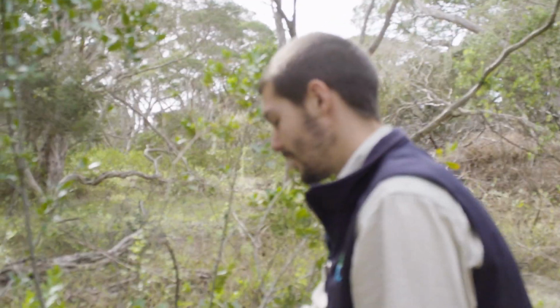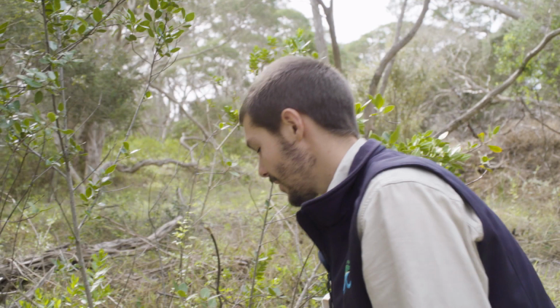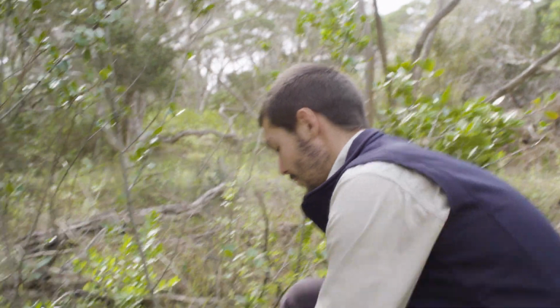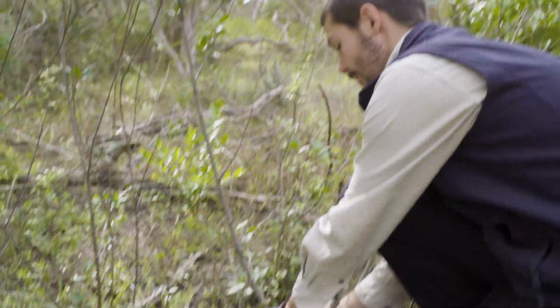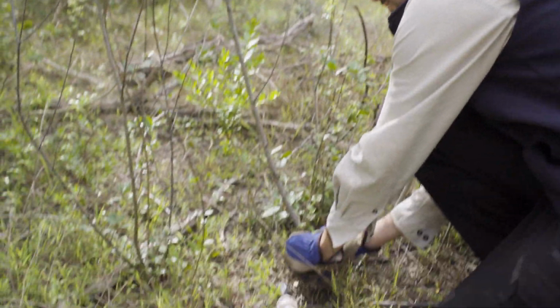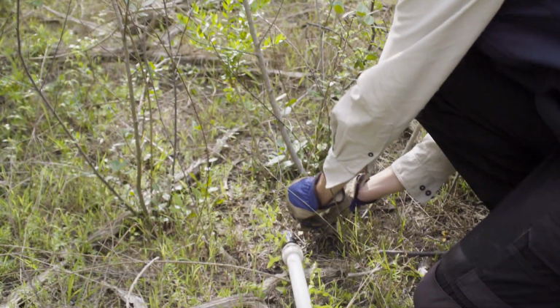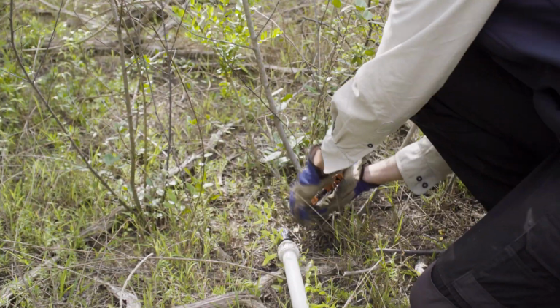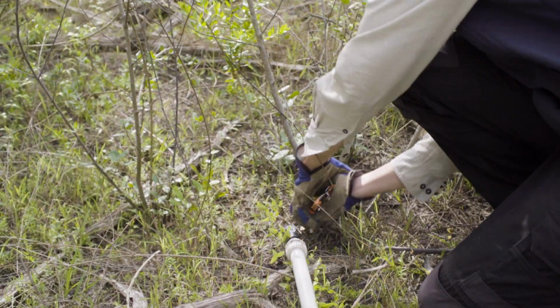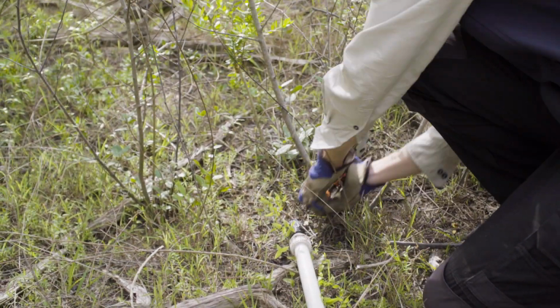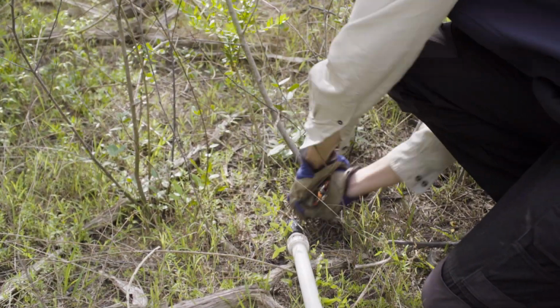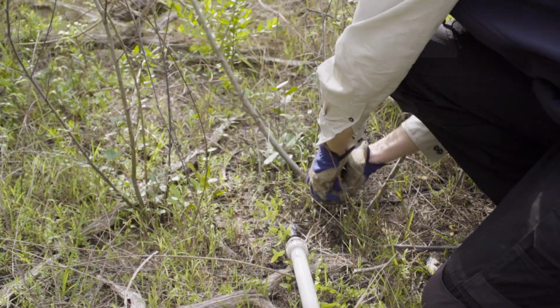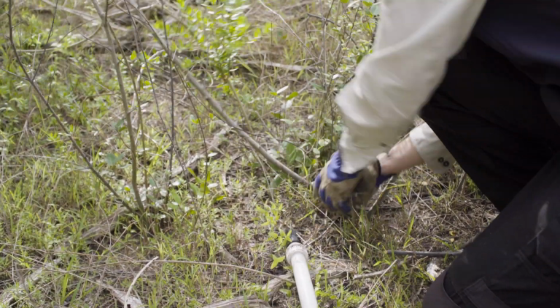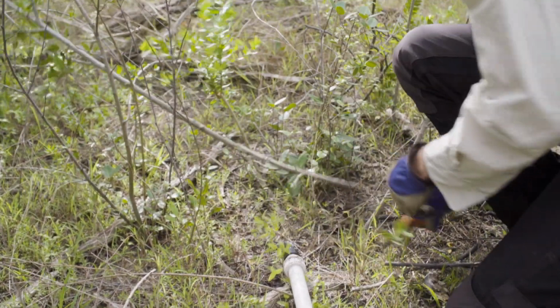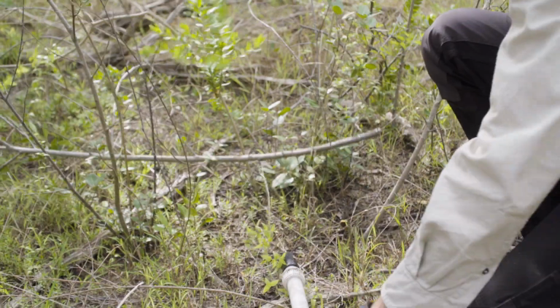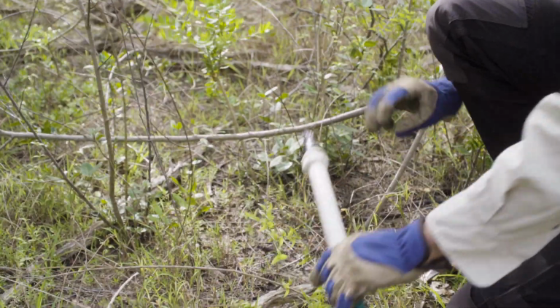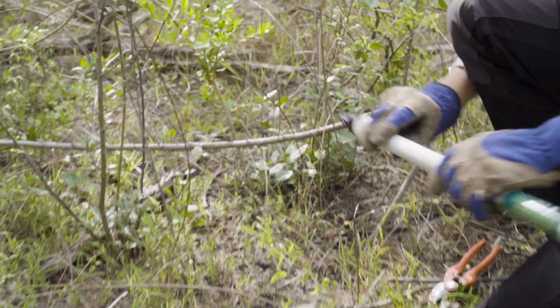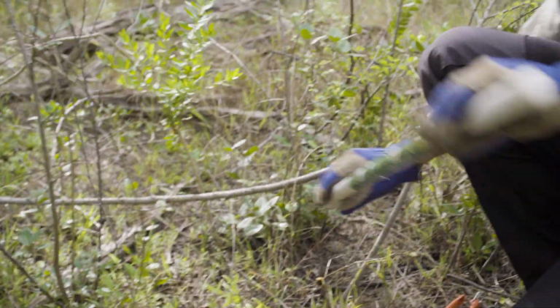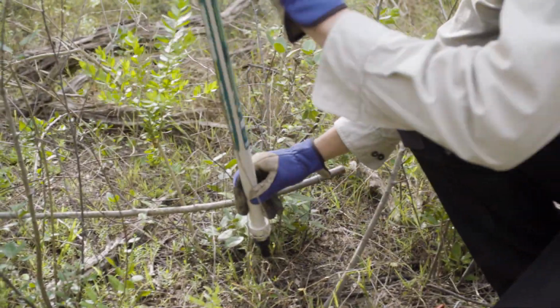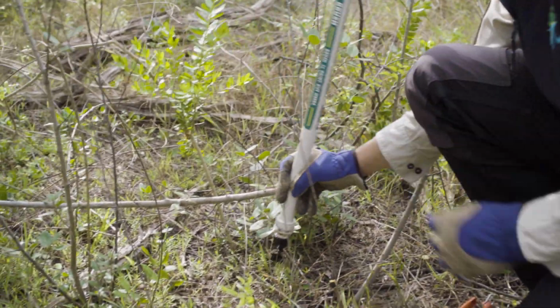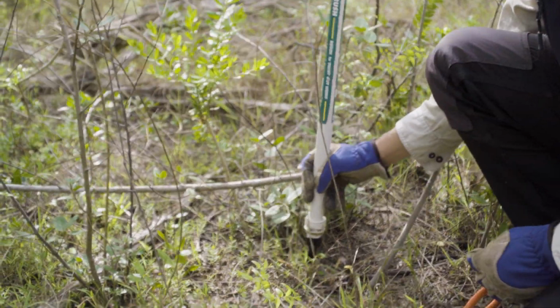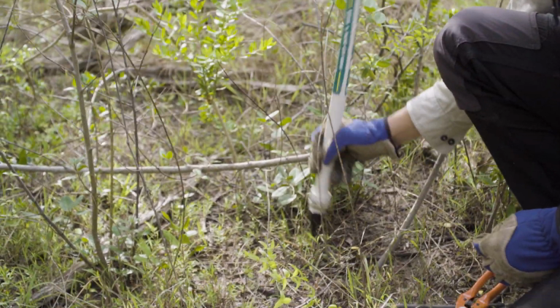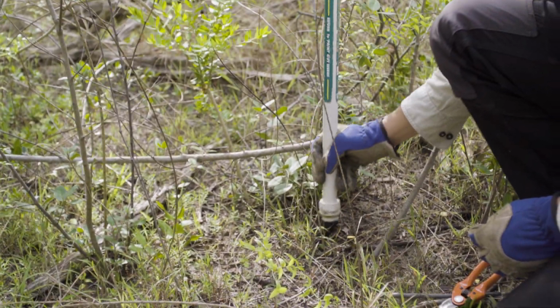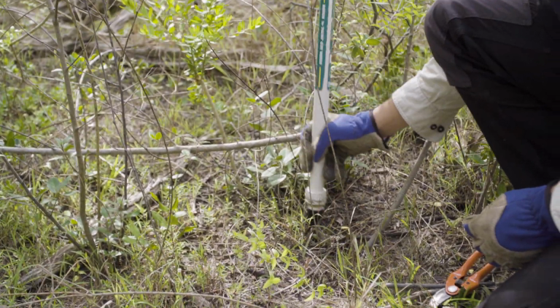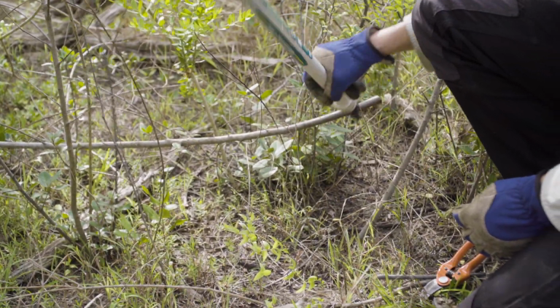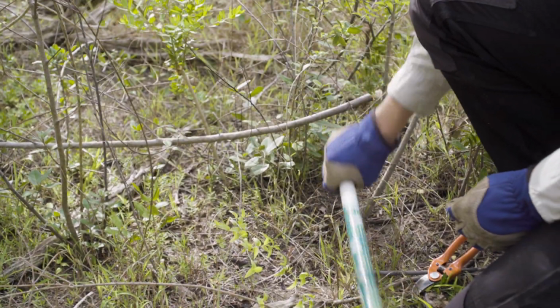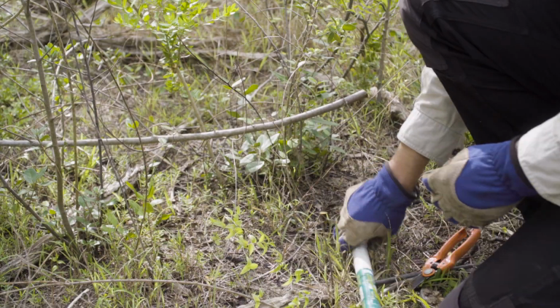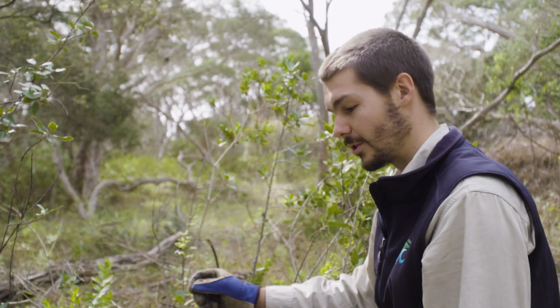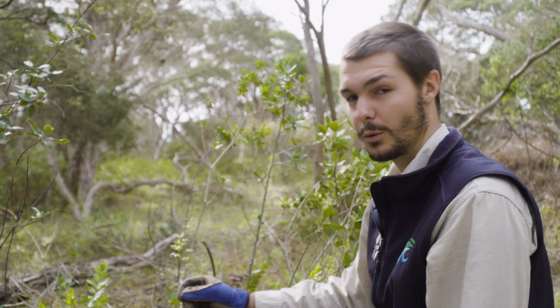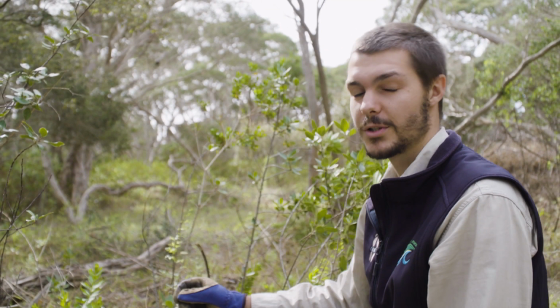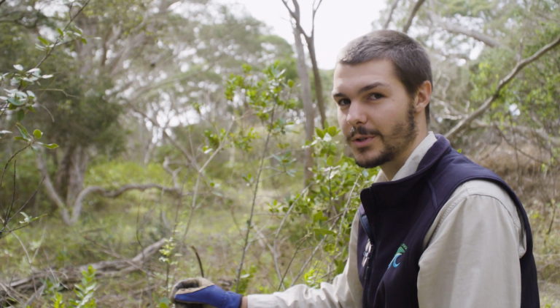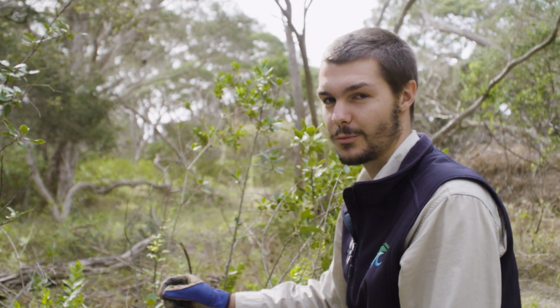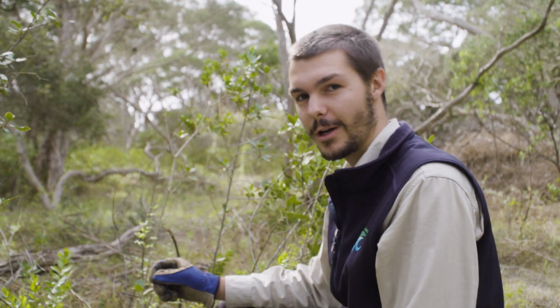Using secateurs, cut as close to the base as you can, and then use herbicide to paint directly onto the stem. You need to use herbicide to kill the root system so it doesn't regenerate.